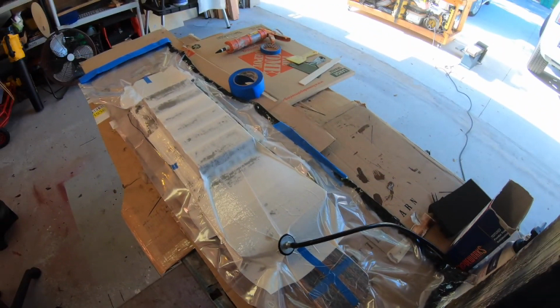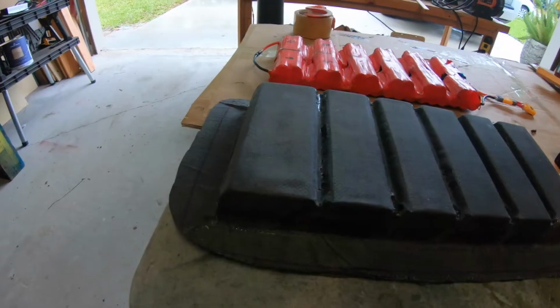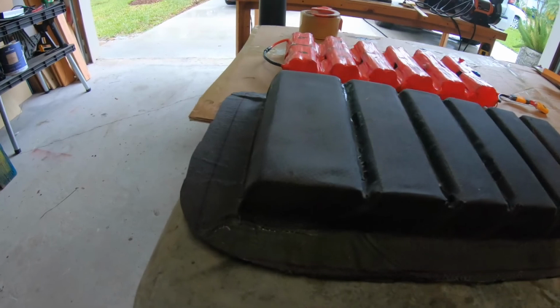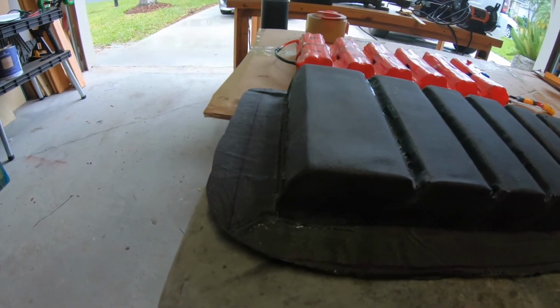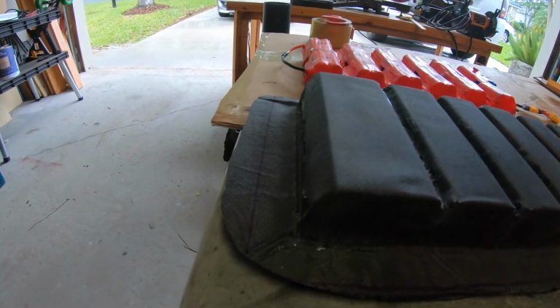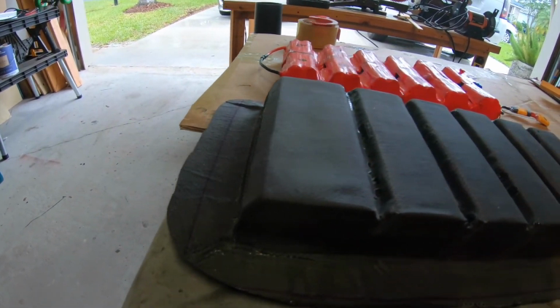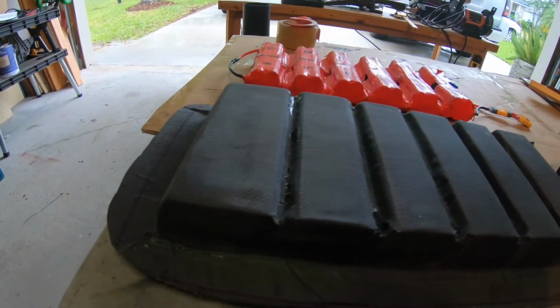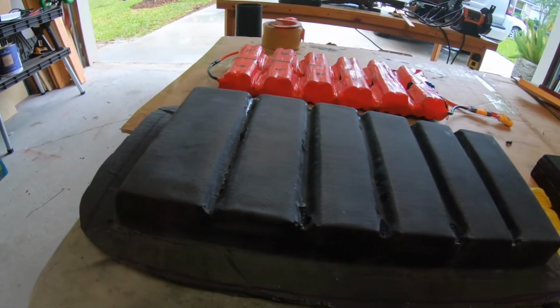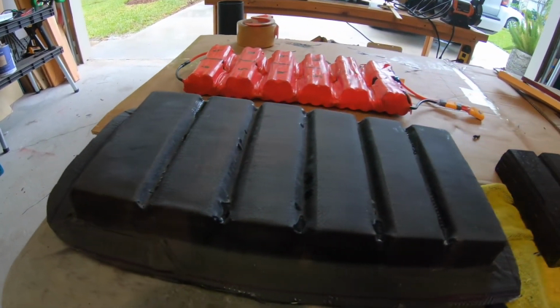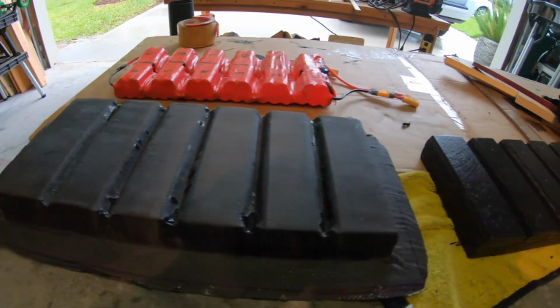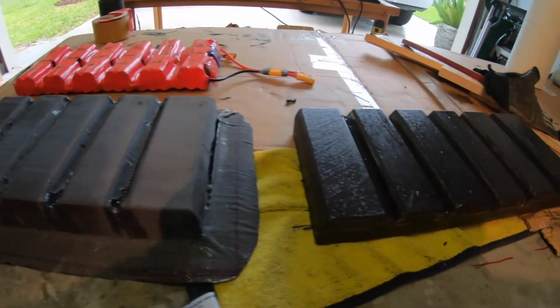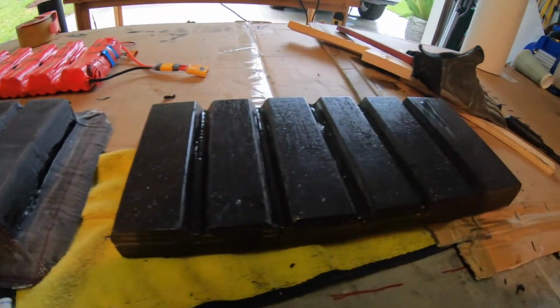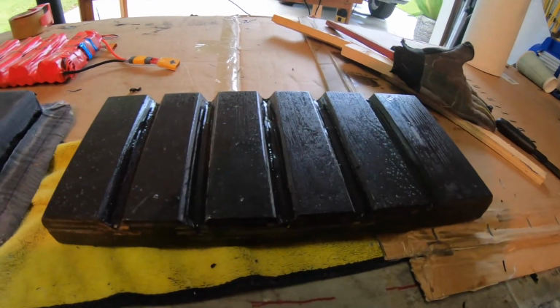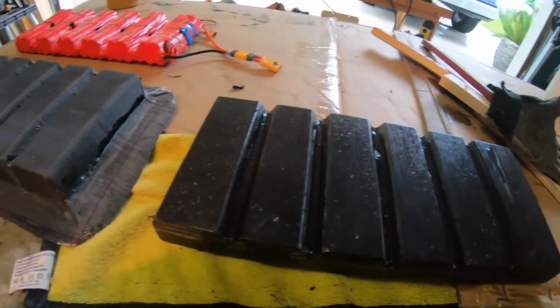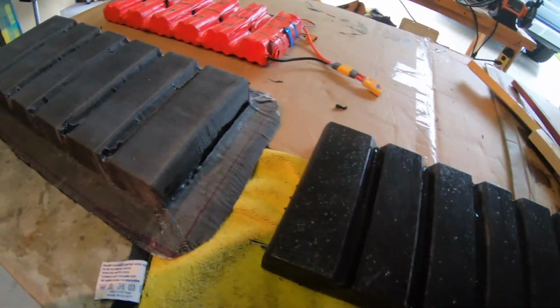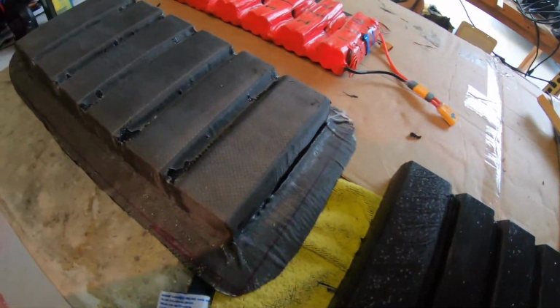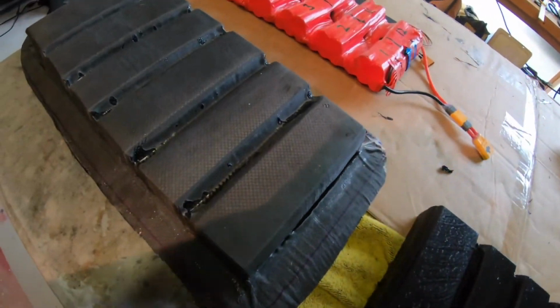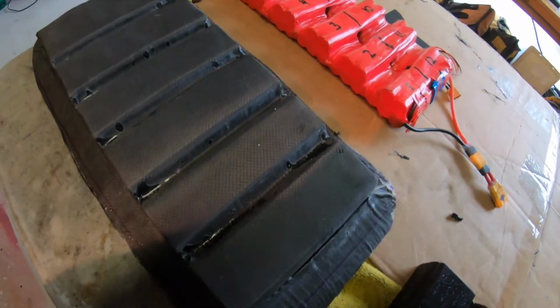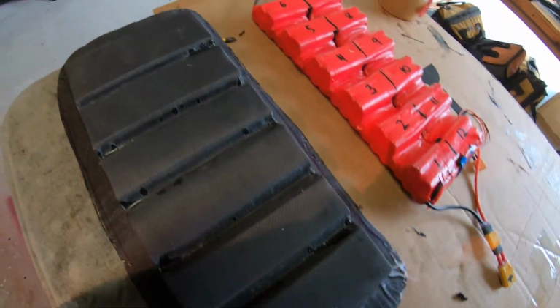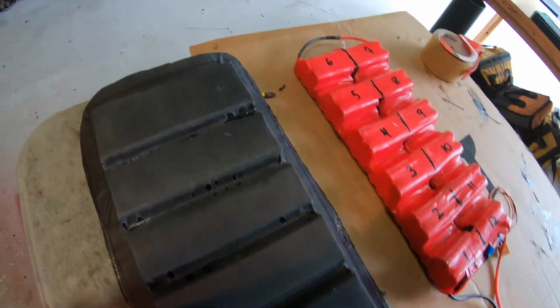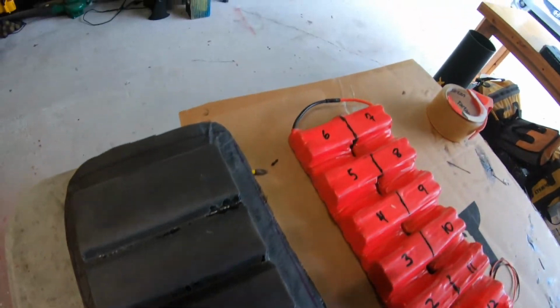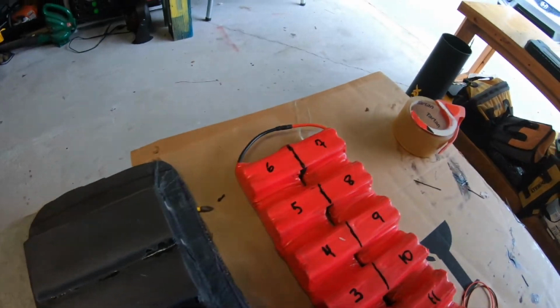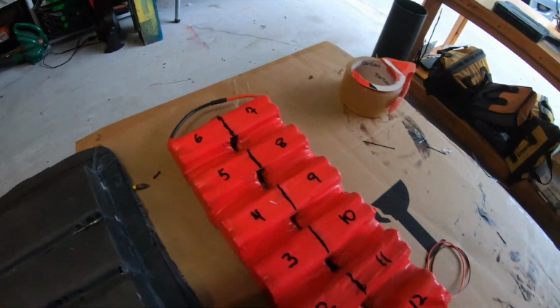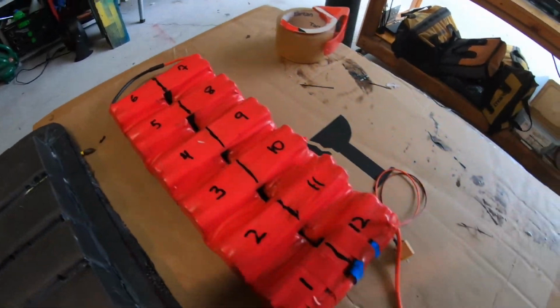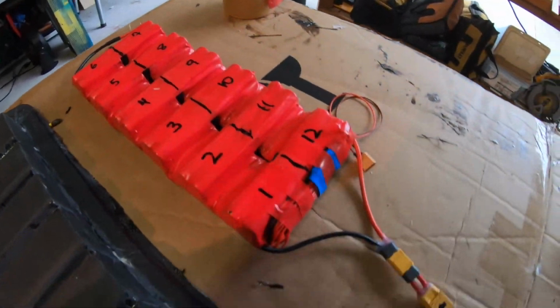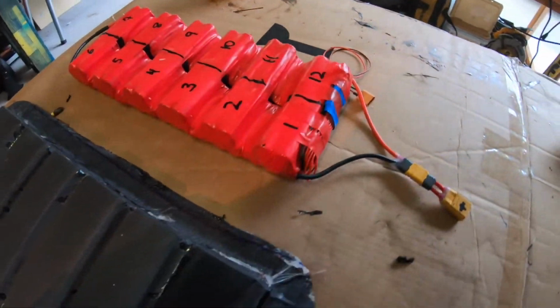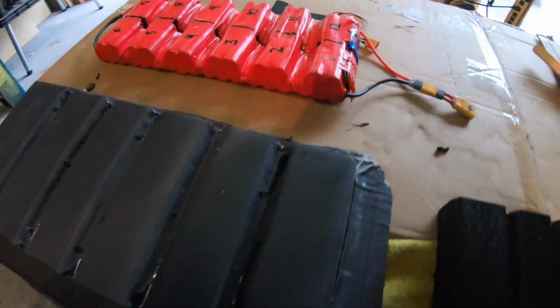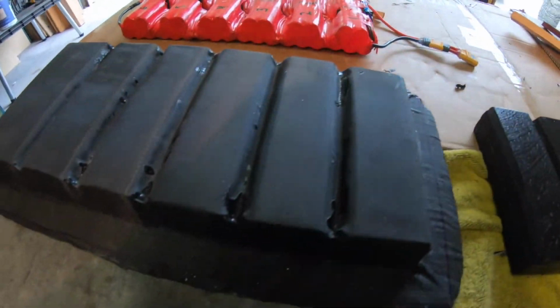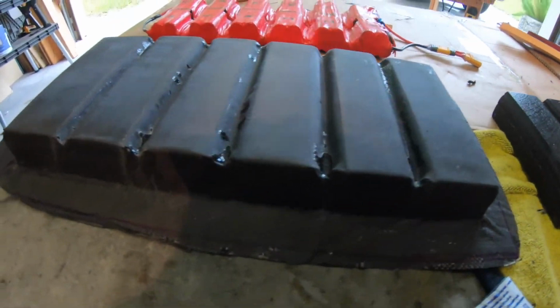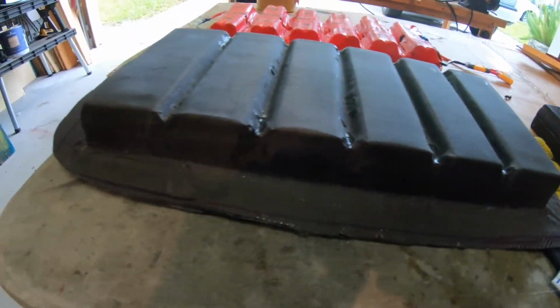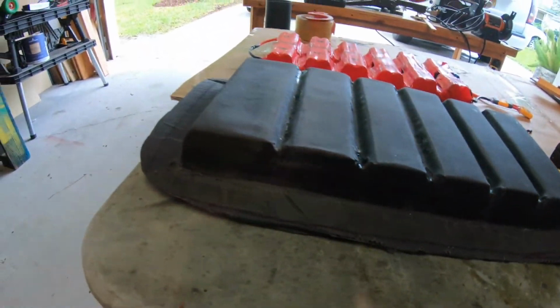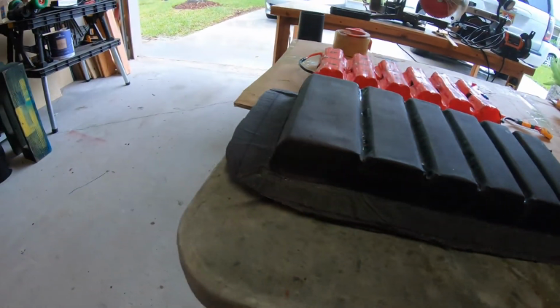I pulled the battery cover up off the mold and this is the product that came out.